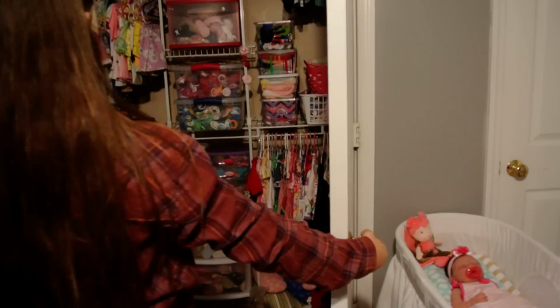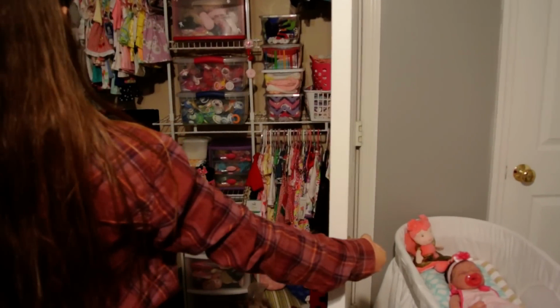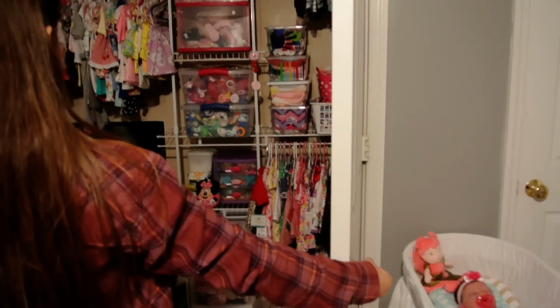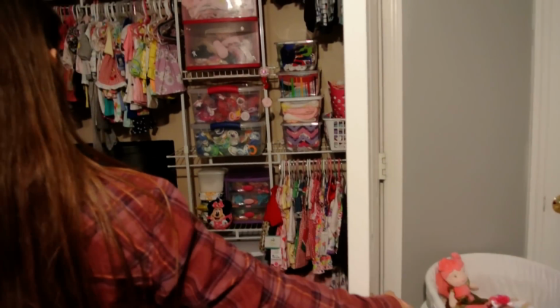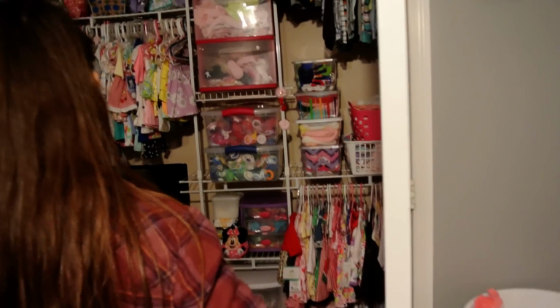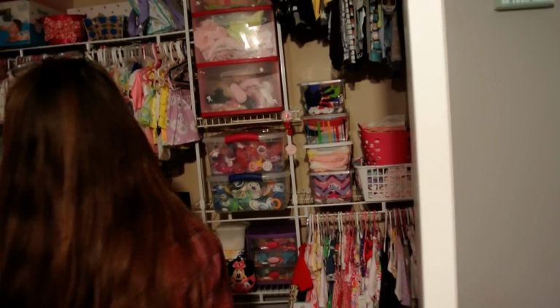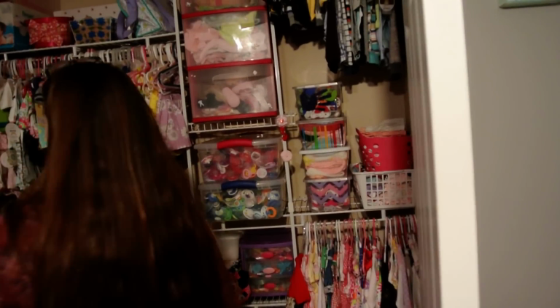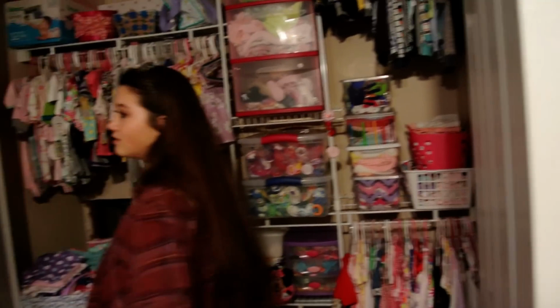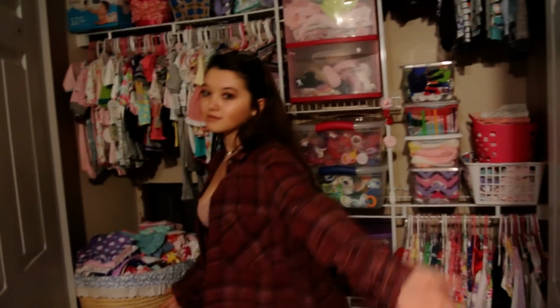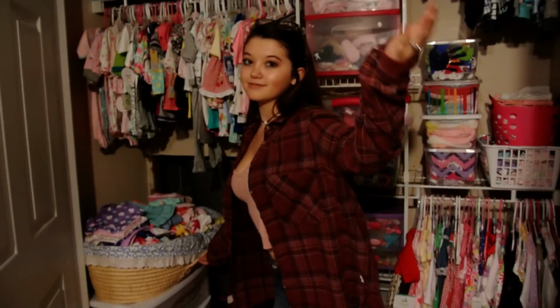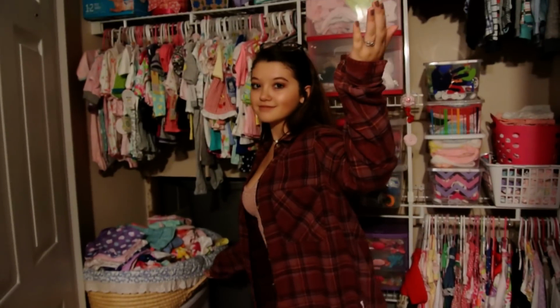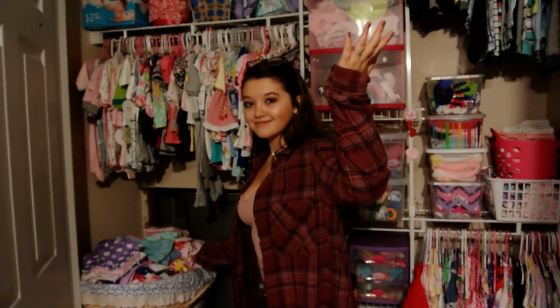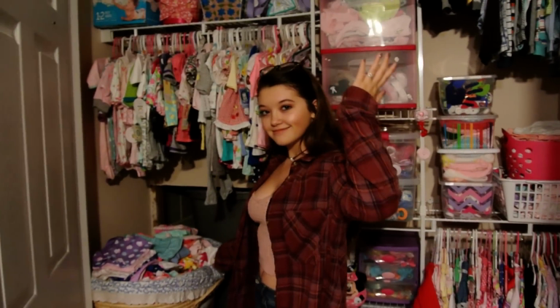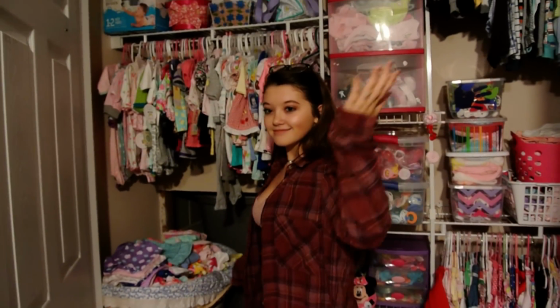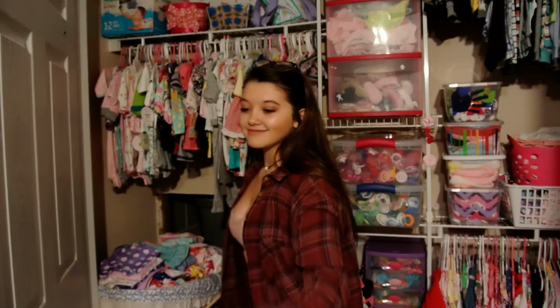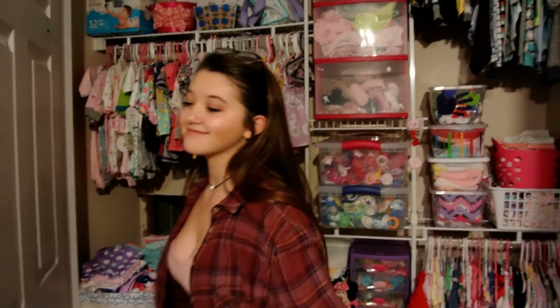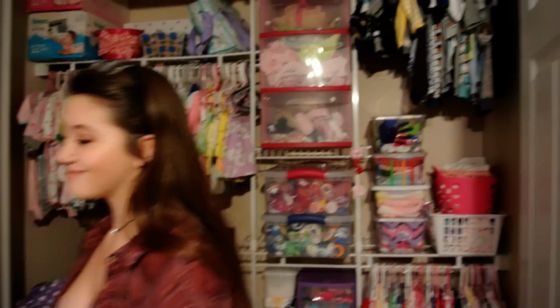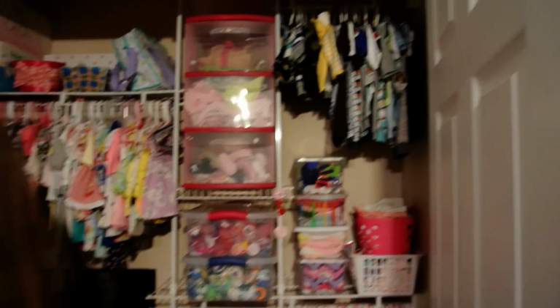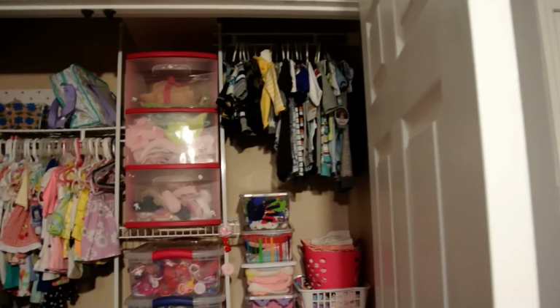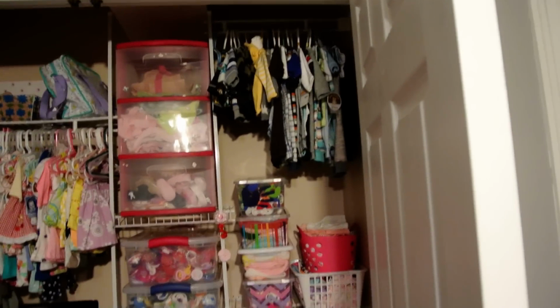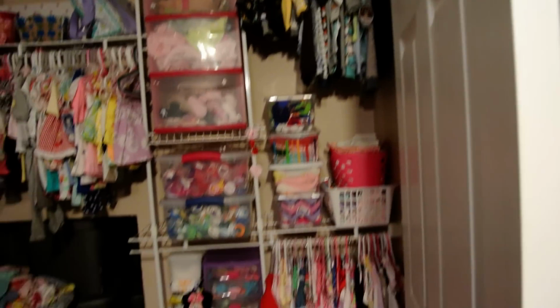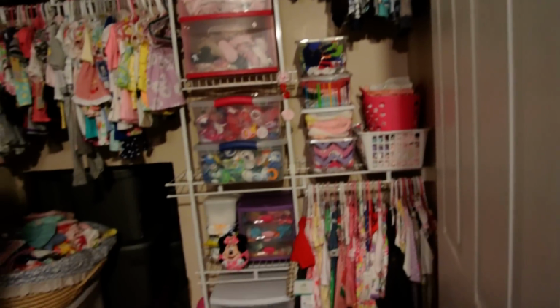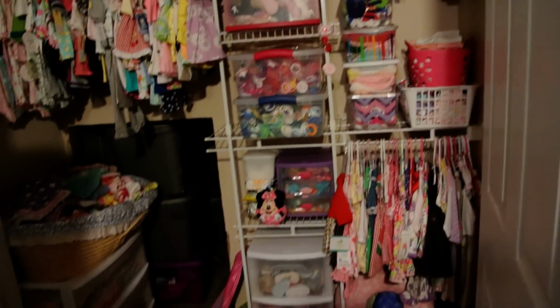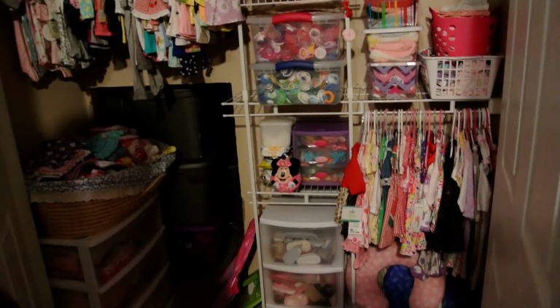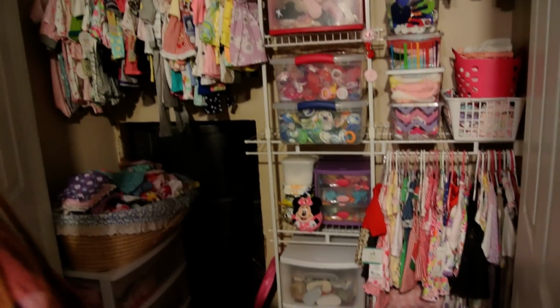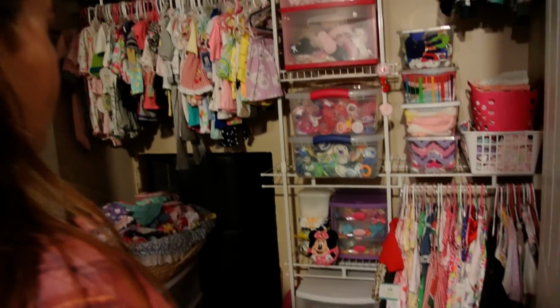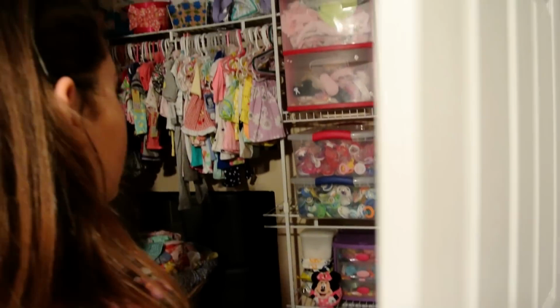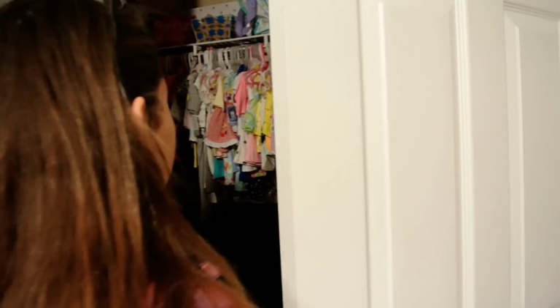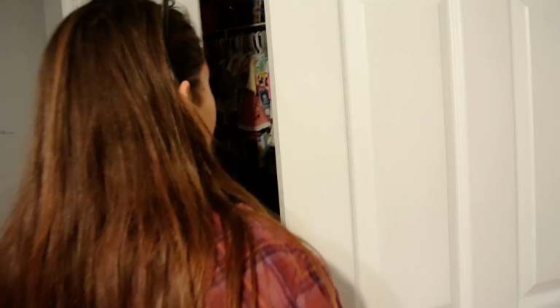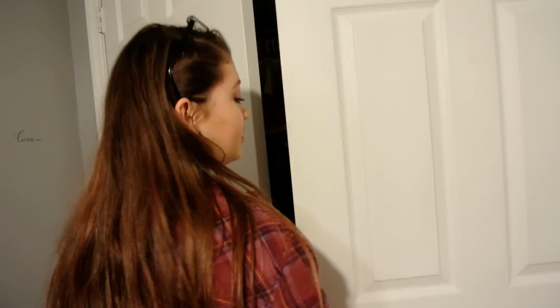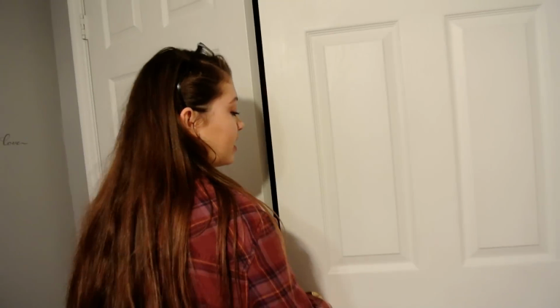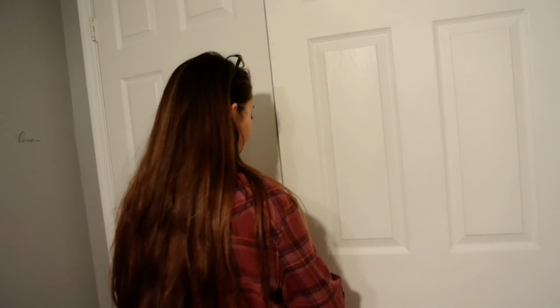And this is Exhibit B — the closet. I'm pretty sure you guys don't want me to go through everything, but if you do, we can do that.